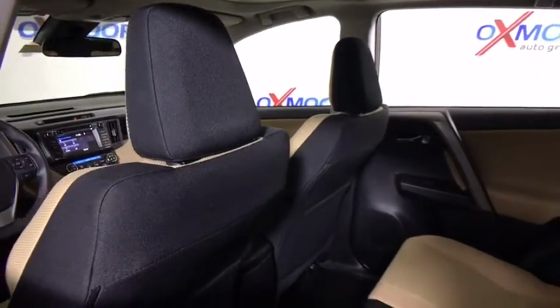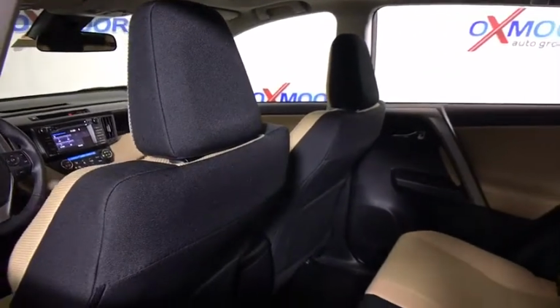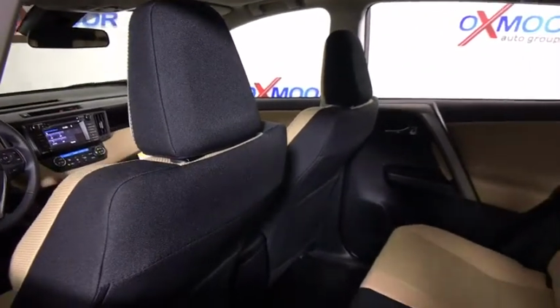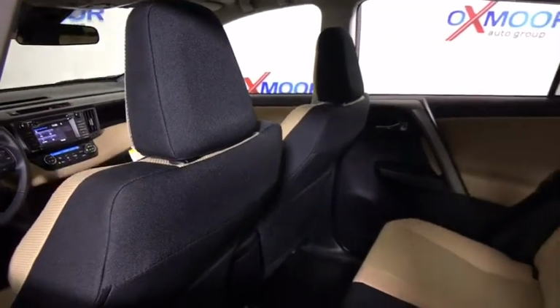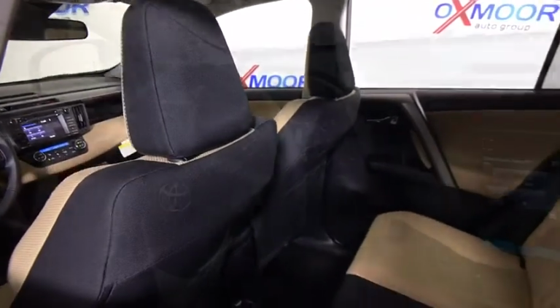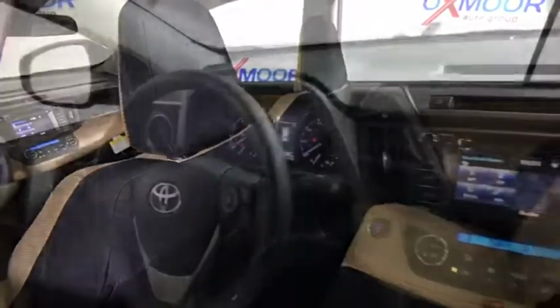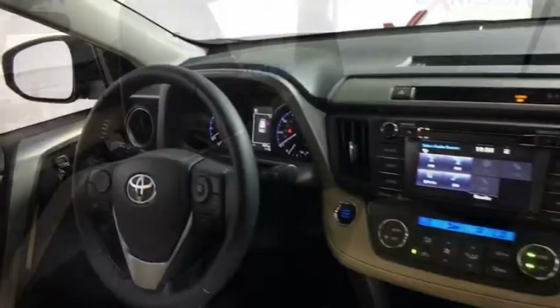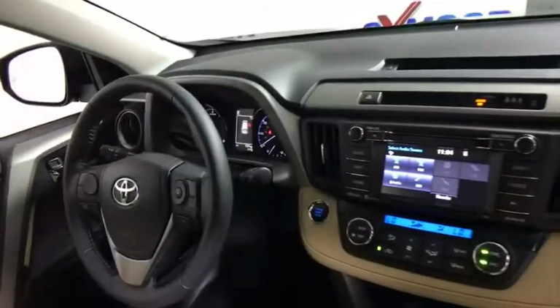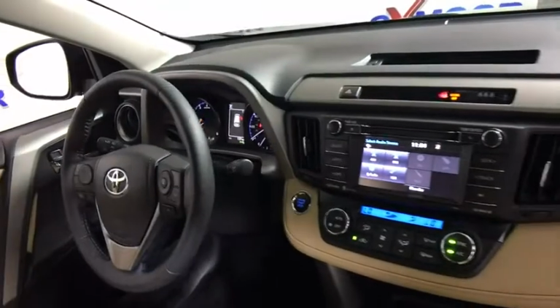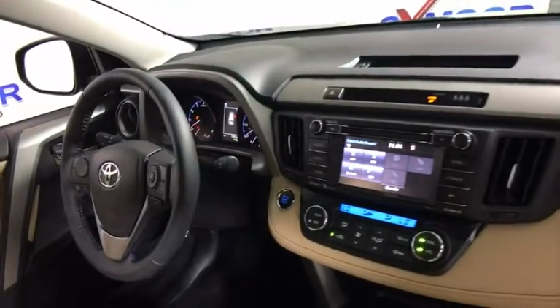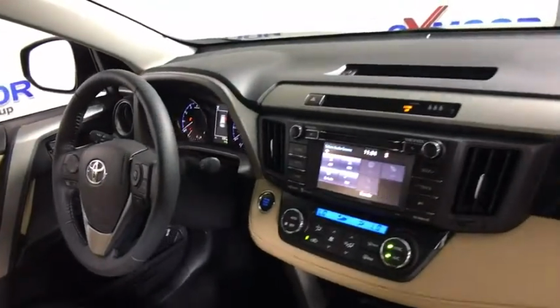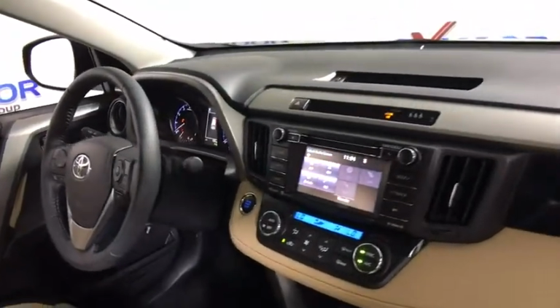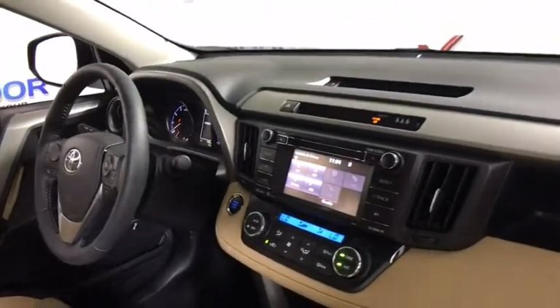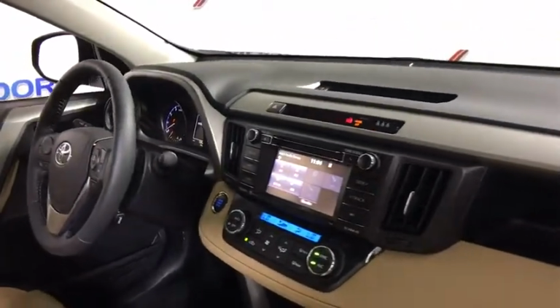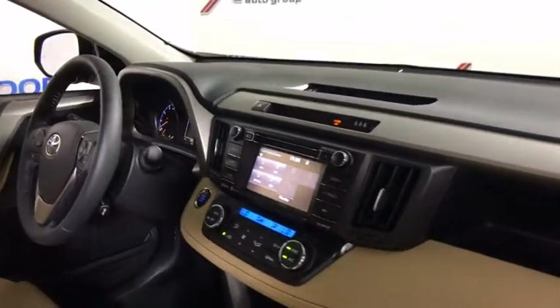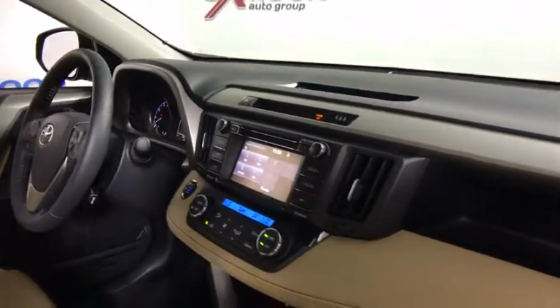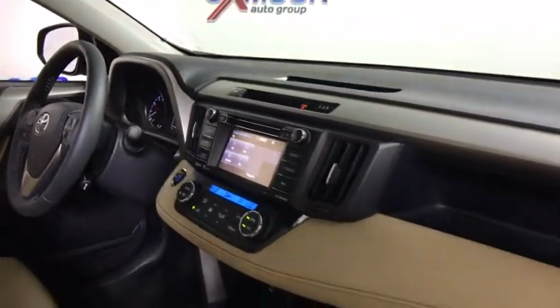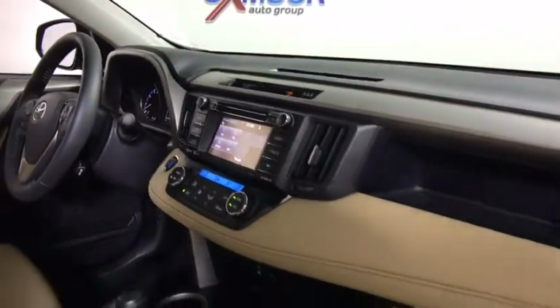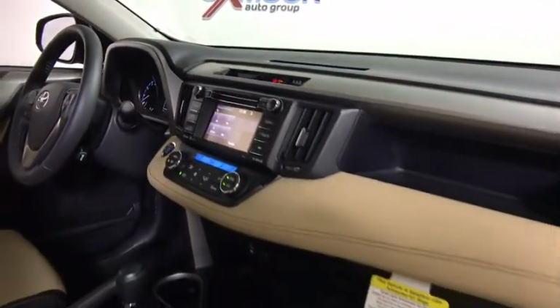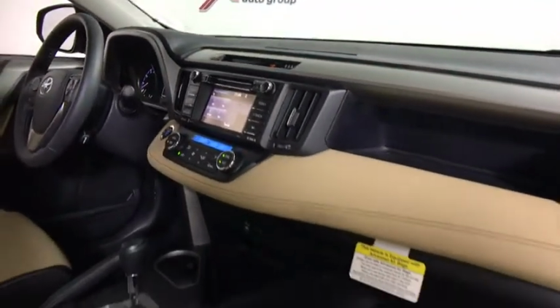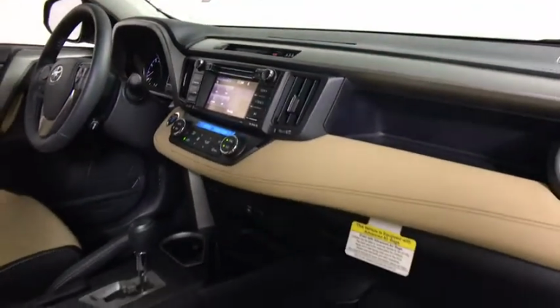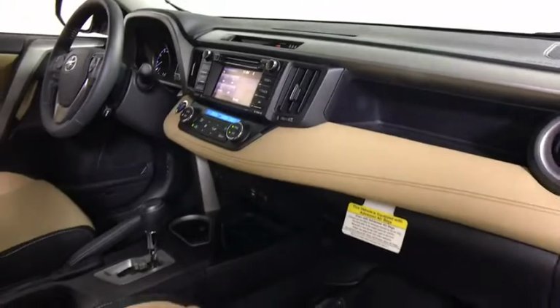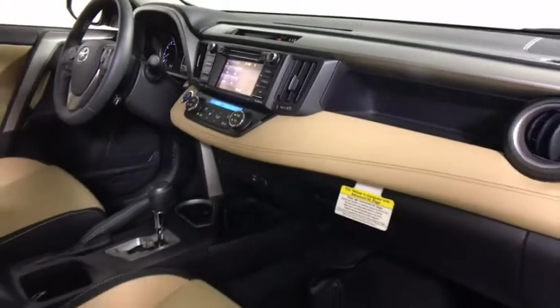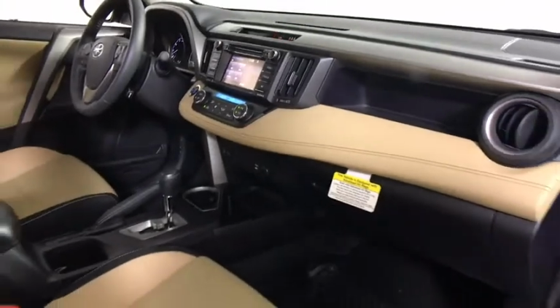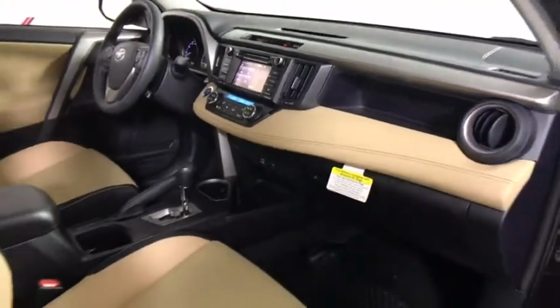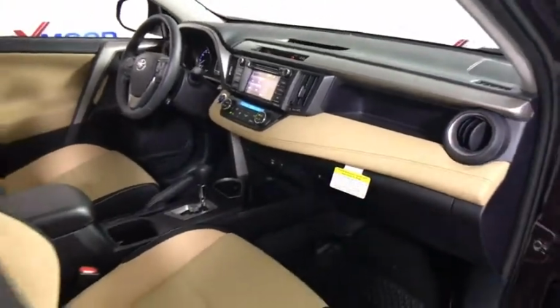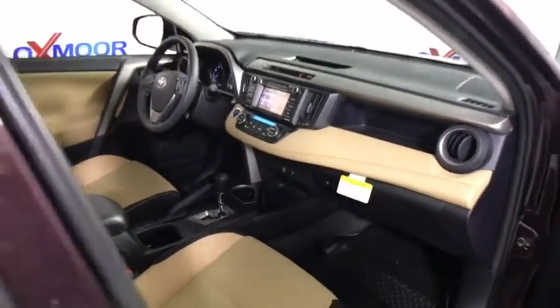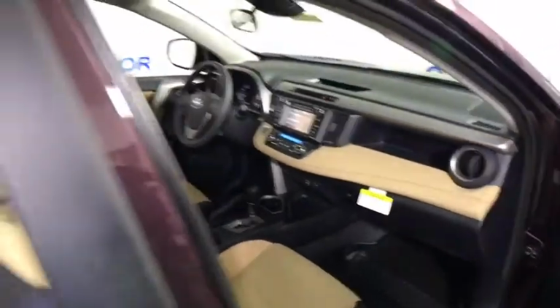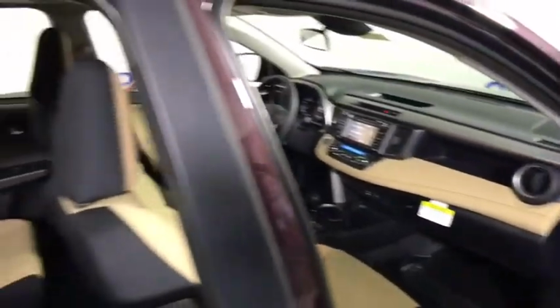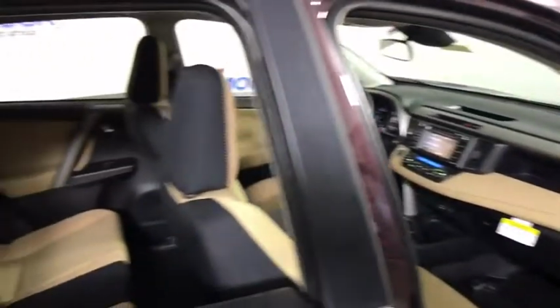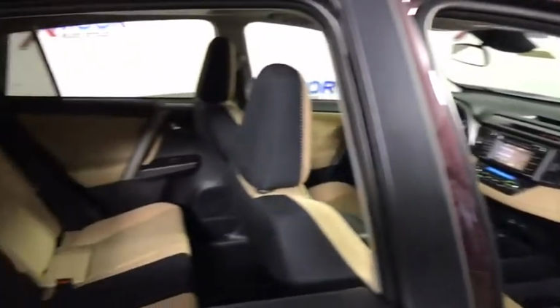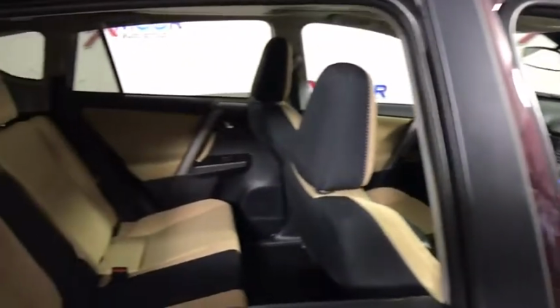Power windows, rear window defroster, CD player, fog lights, trip computer, power moonroof, brake assist, panic alarm, overhead console, tachometer, HD radio, remote keyless entry.